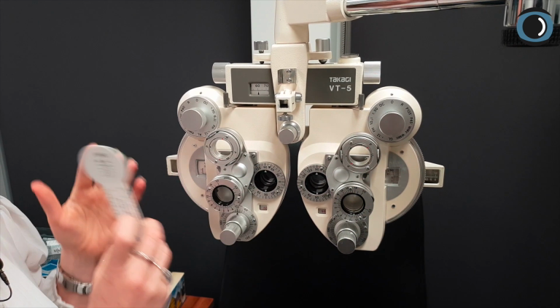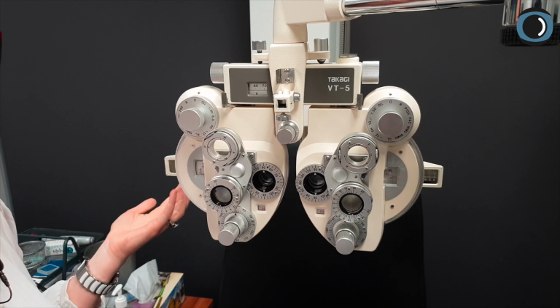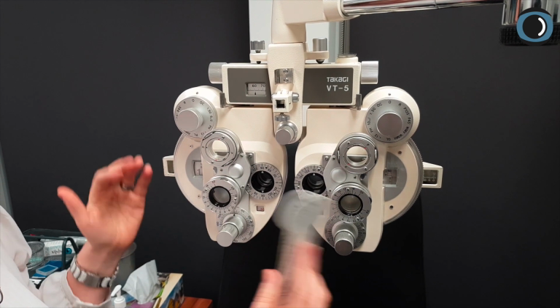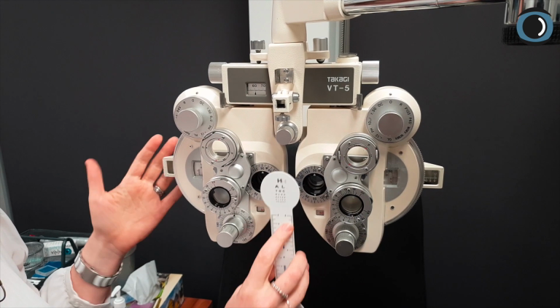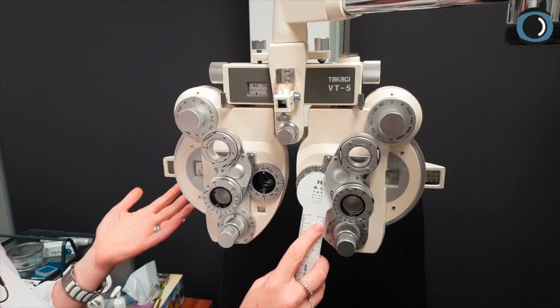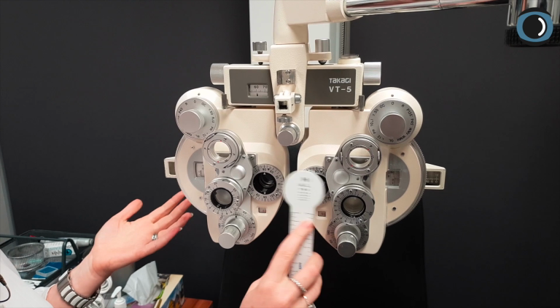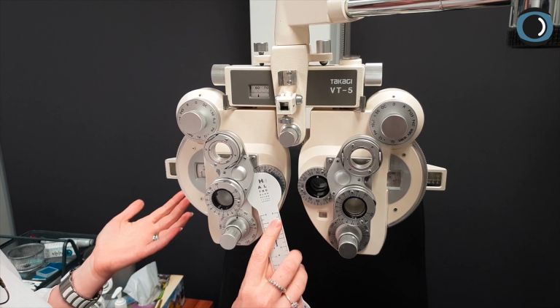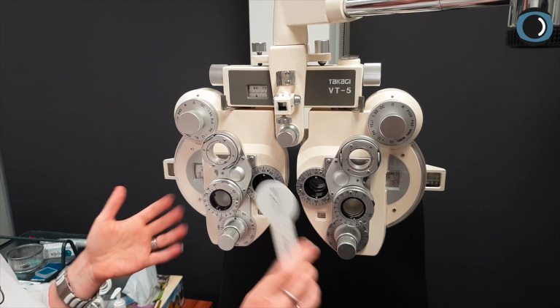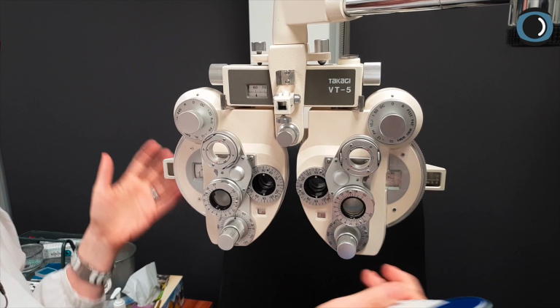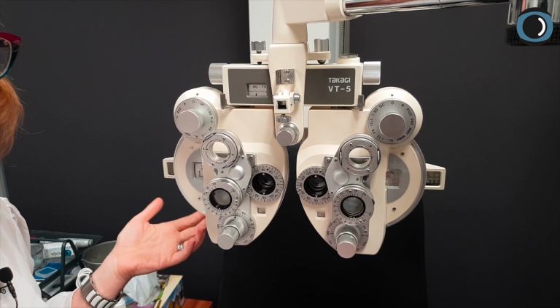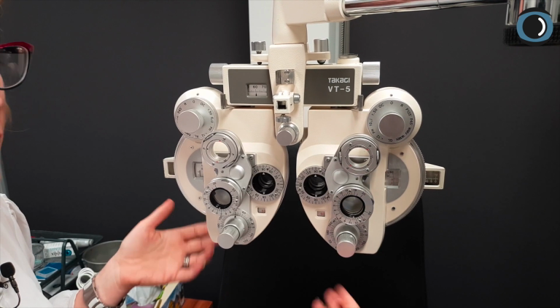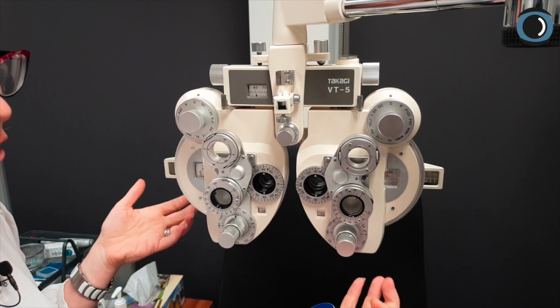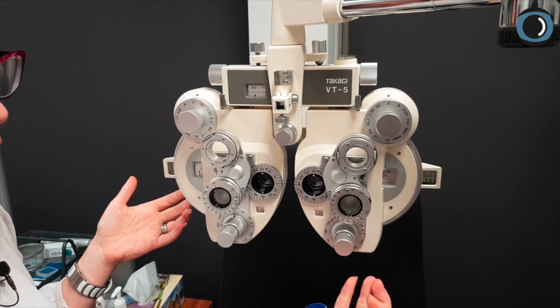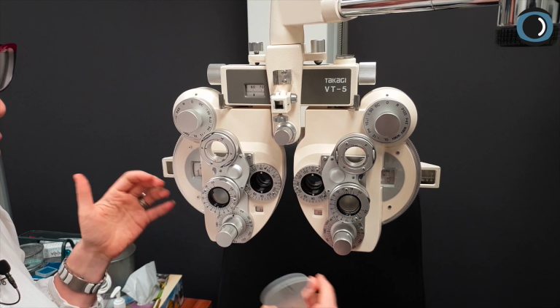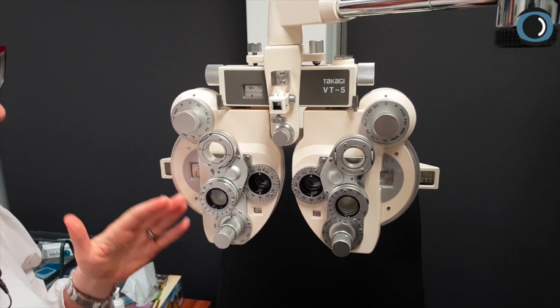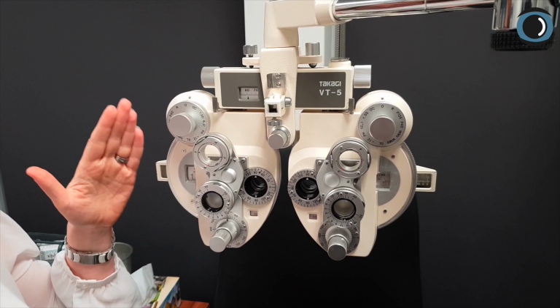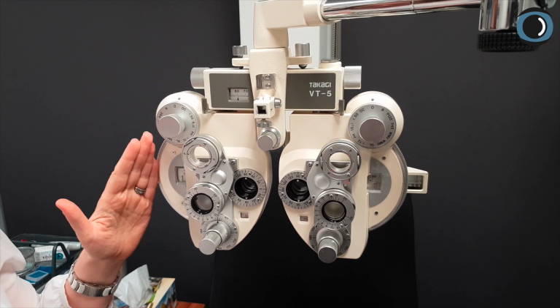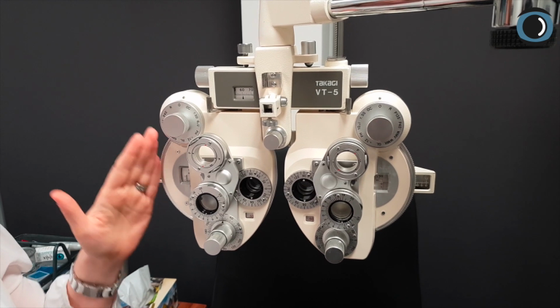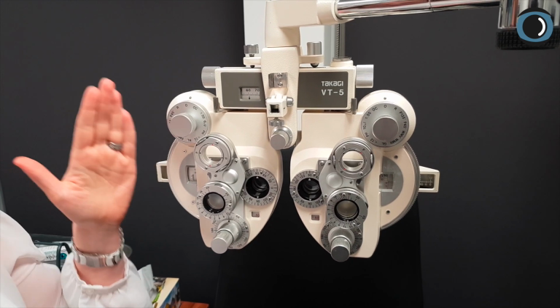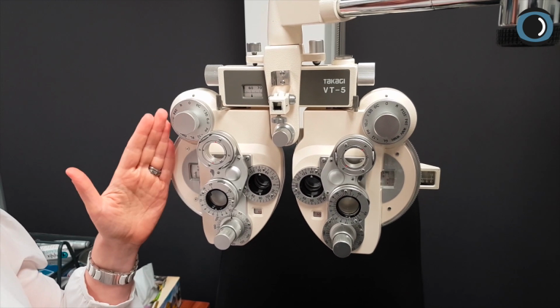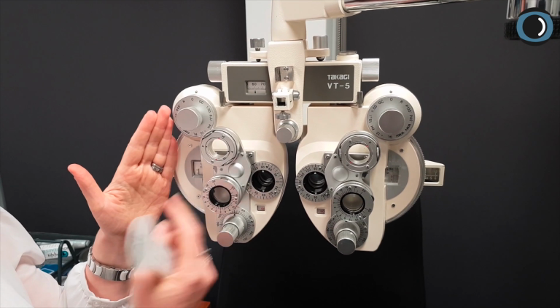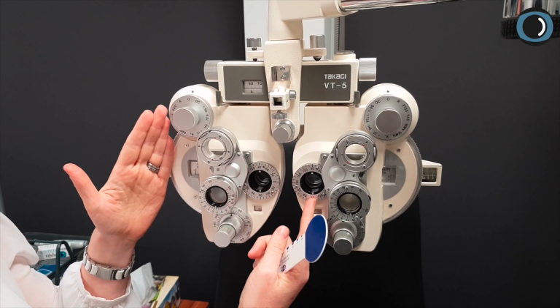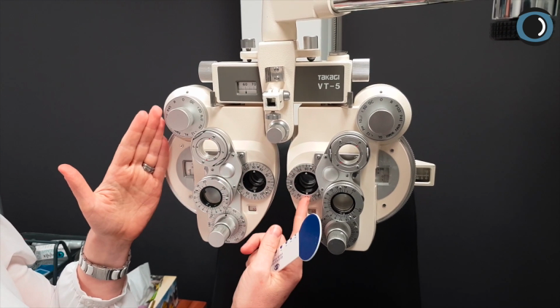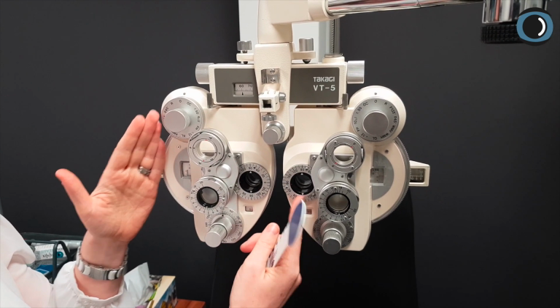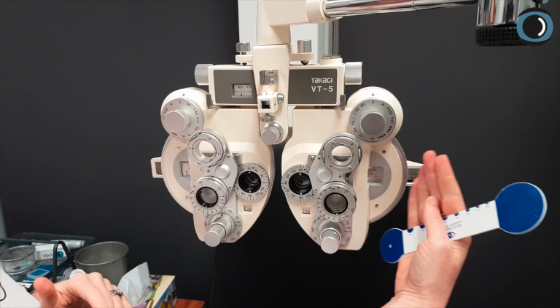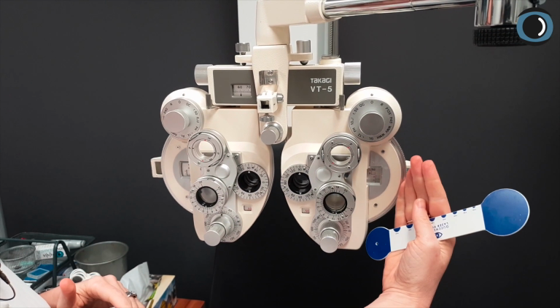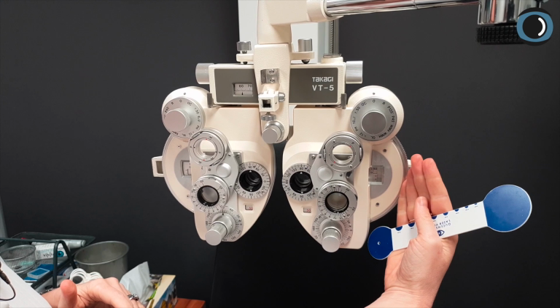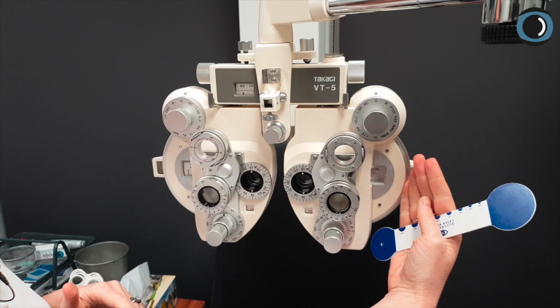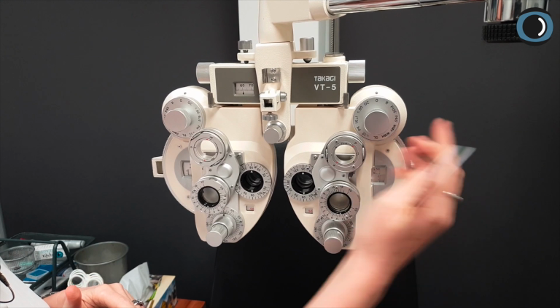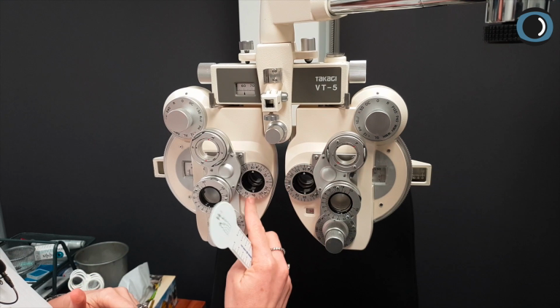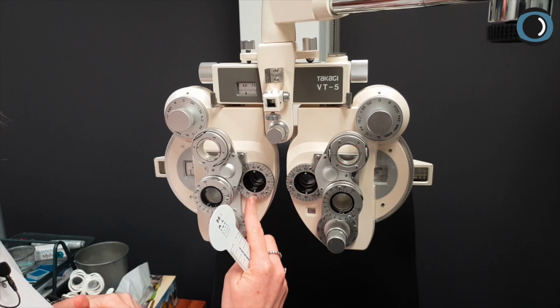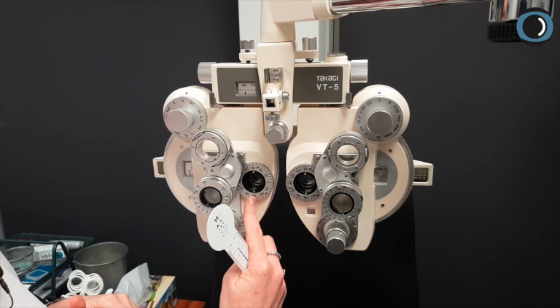You can now ask them which is clearer — right eye or left eye — but it doesn't actually matter at this point, because we know that when we added plus 0.25 to the right eye it made them prefer the left, and when we added plus 0.25 to the left it made them prefer the right.